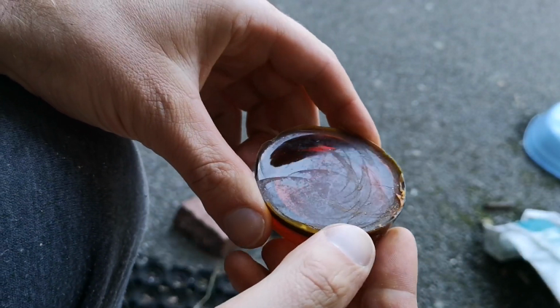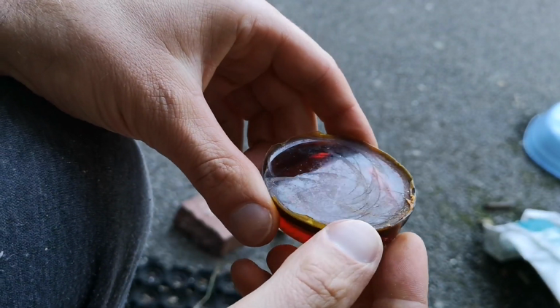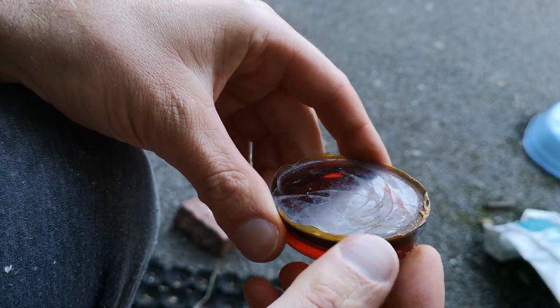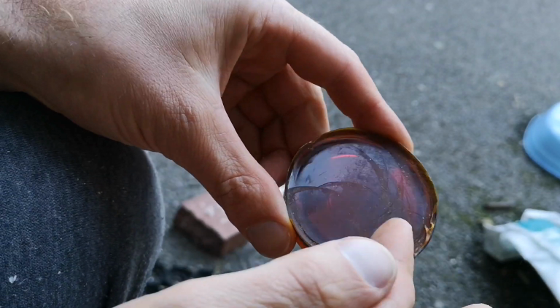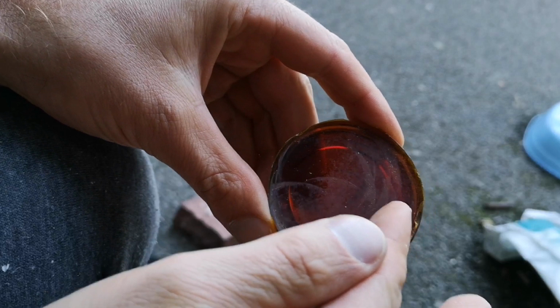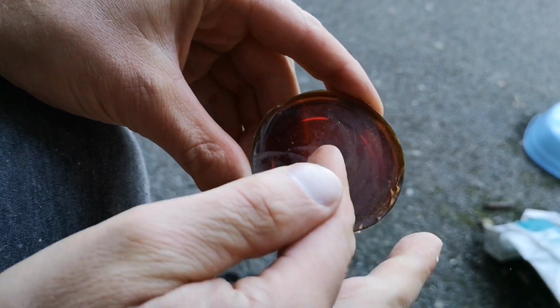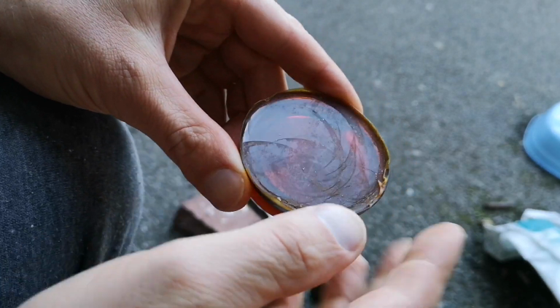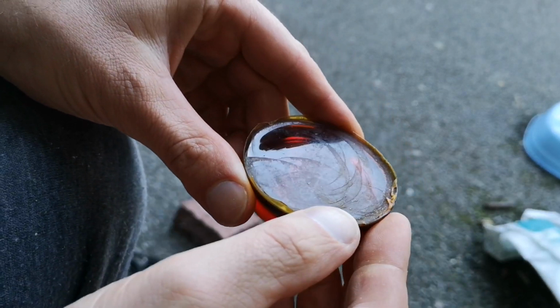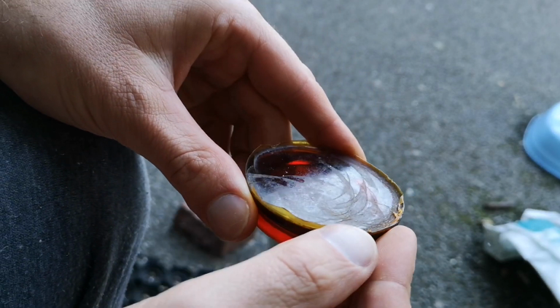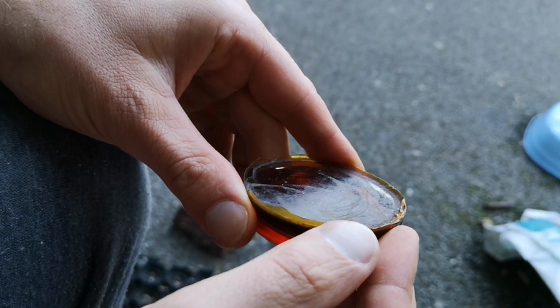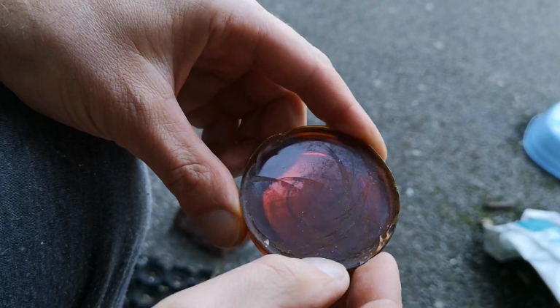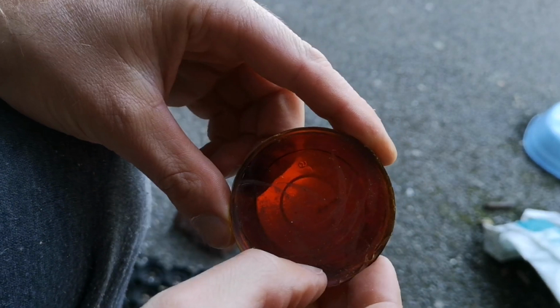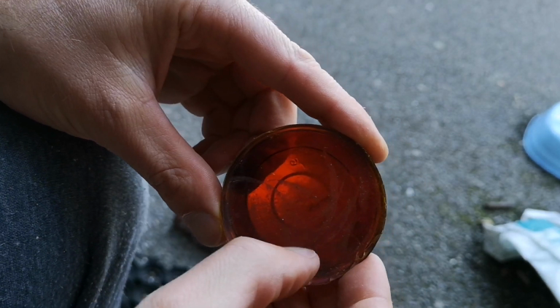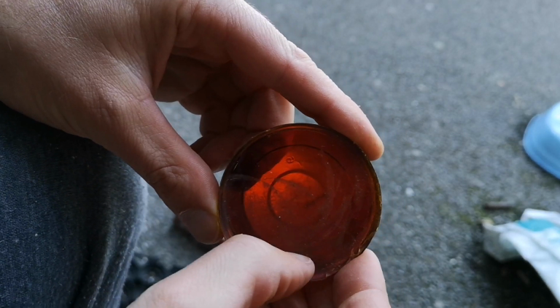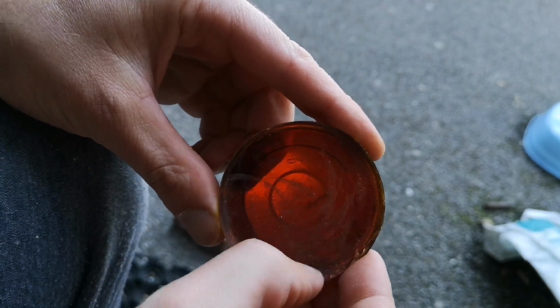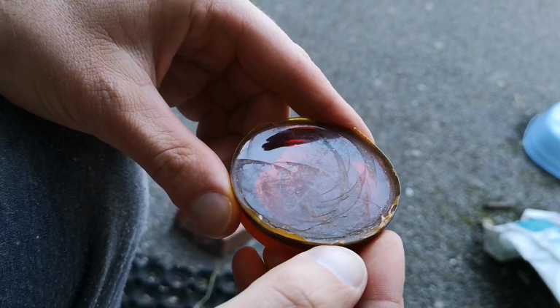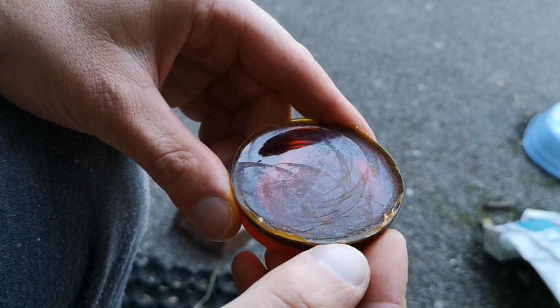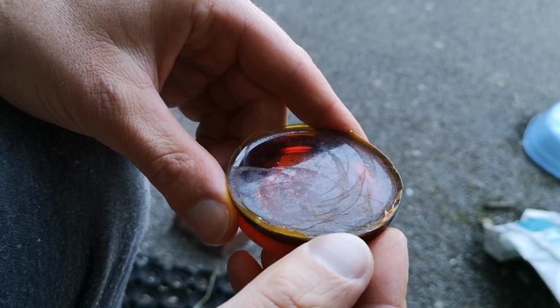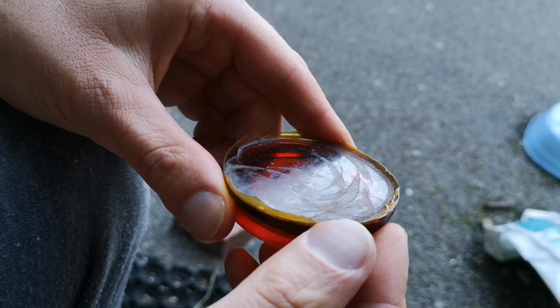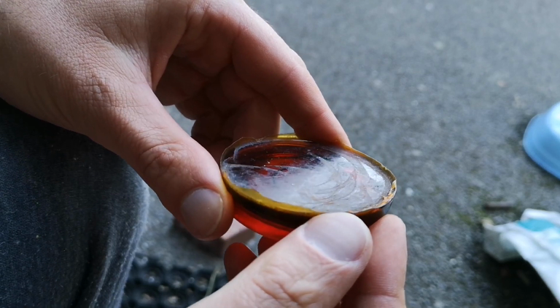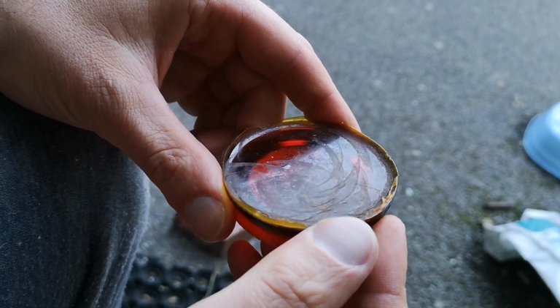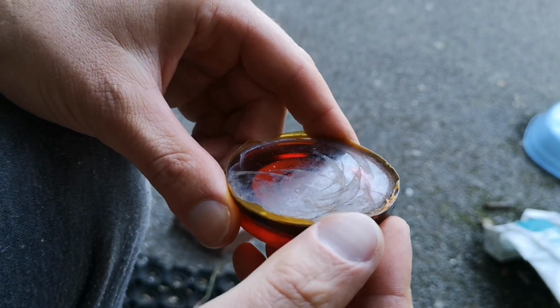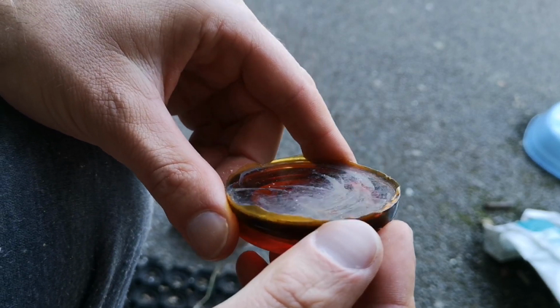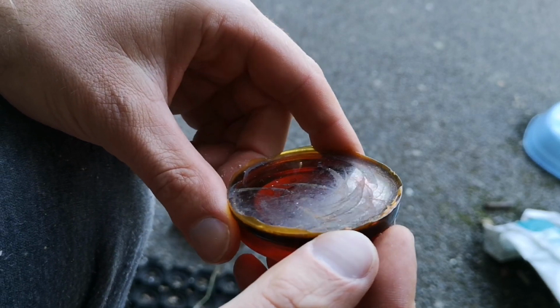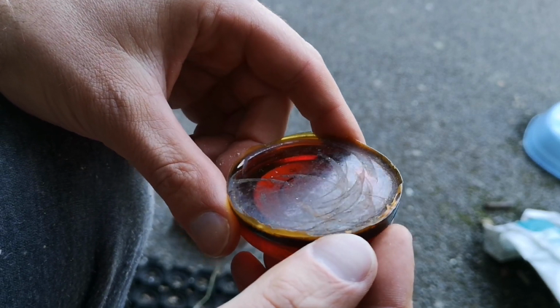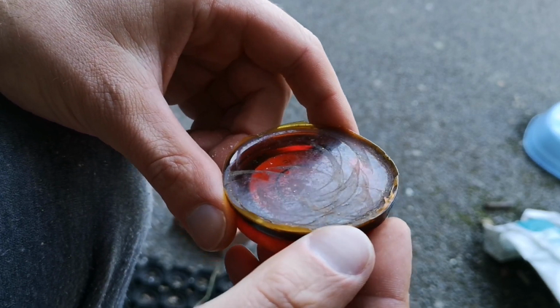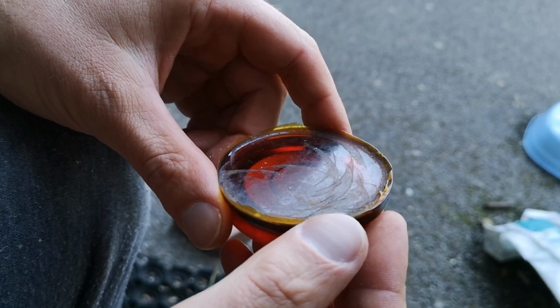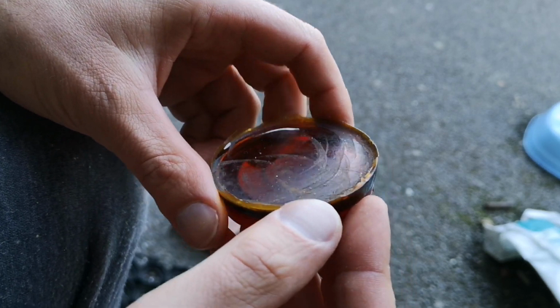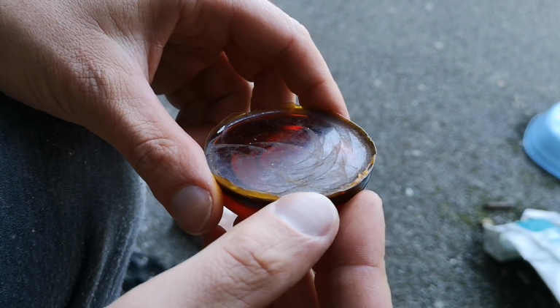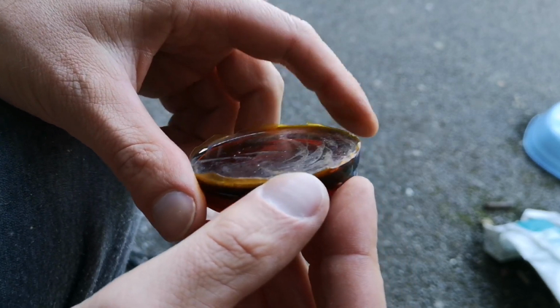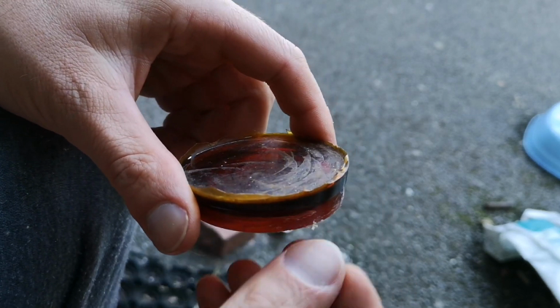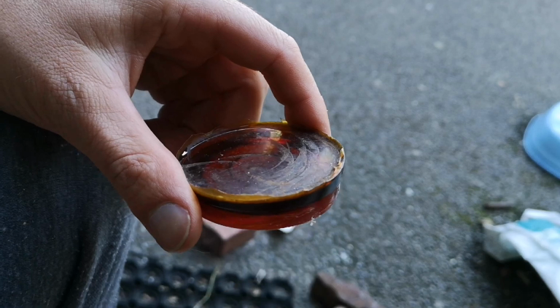Absolutely nothing. These aren't even dents — I think they're just bits of rust kind of pounded into the material.